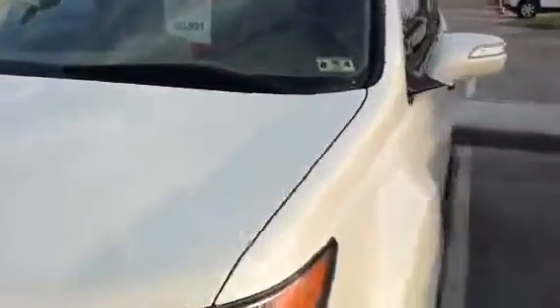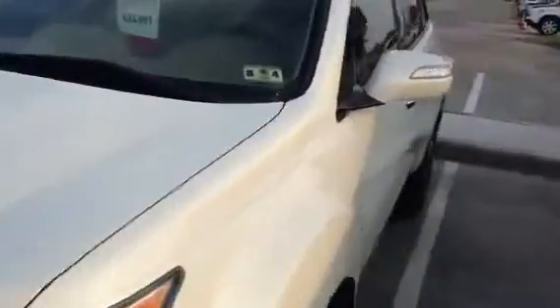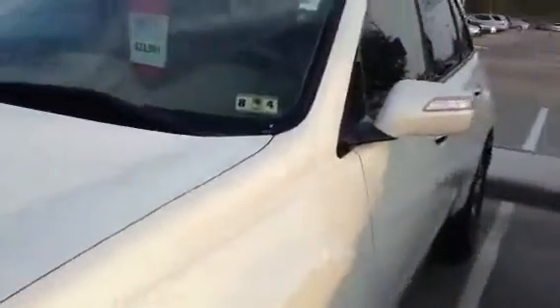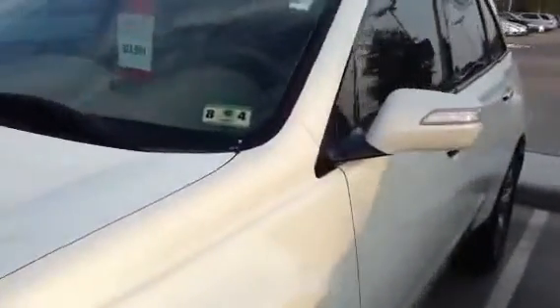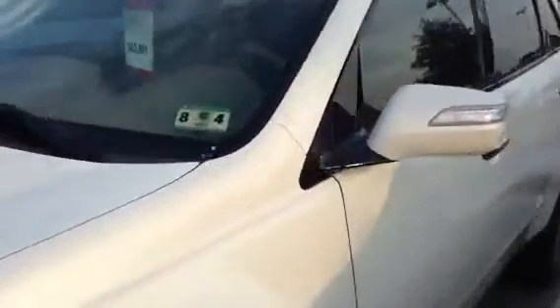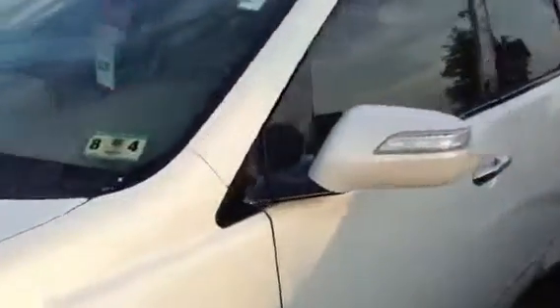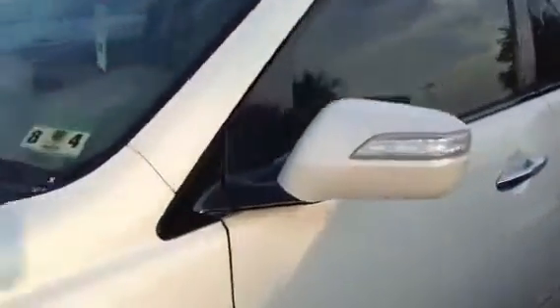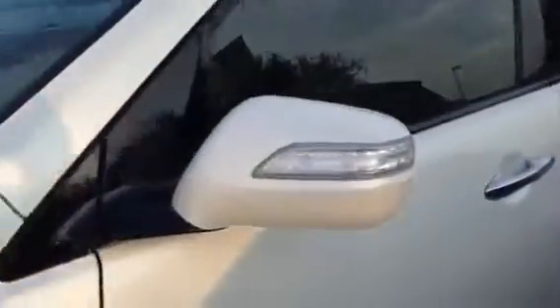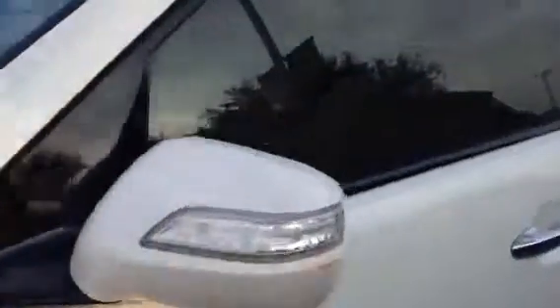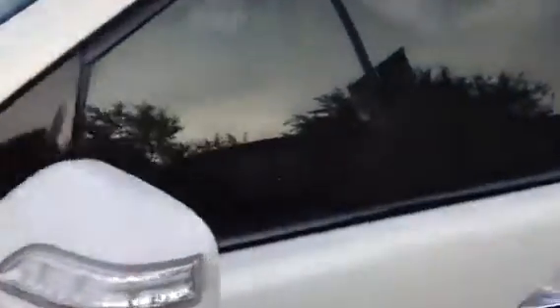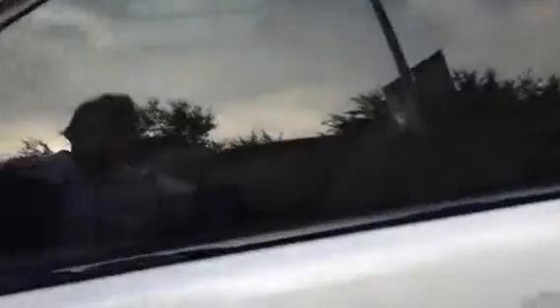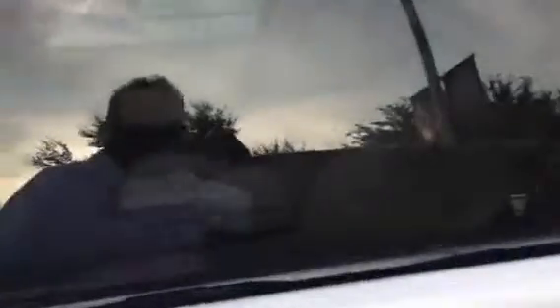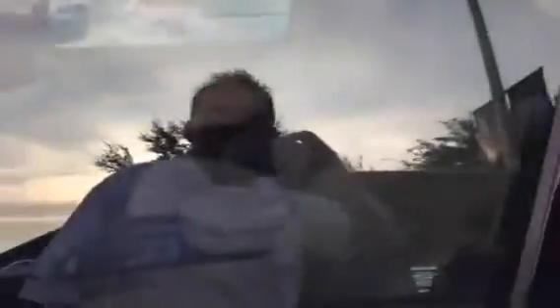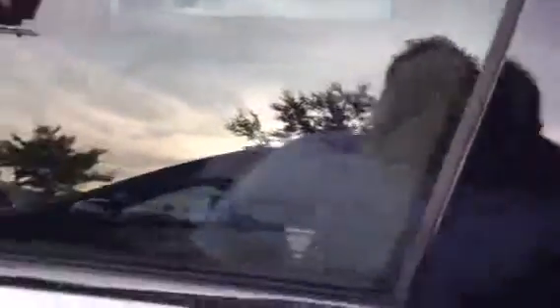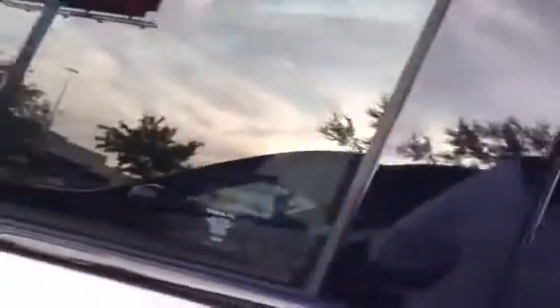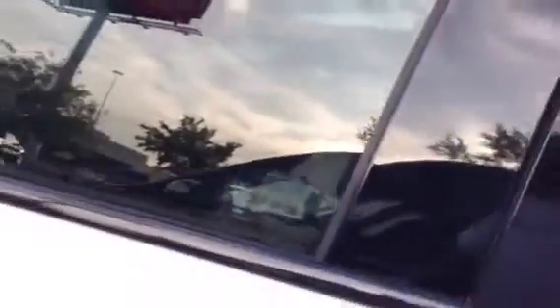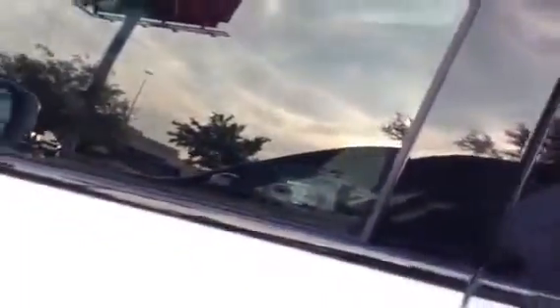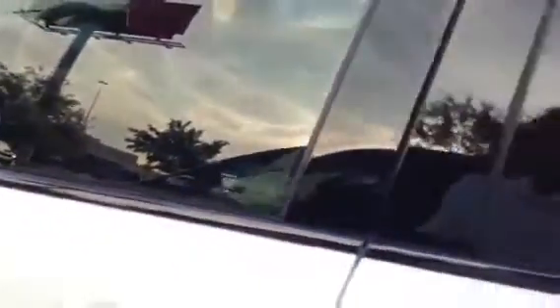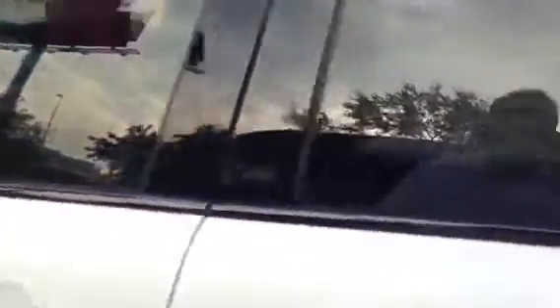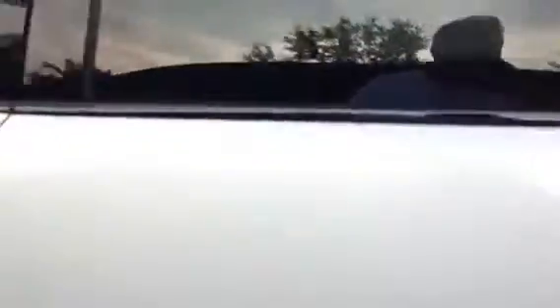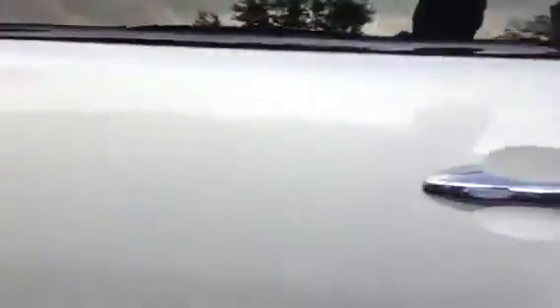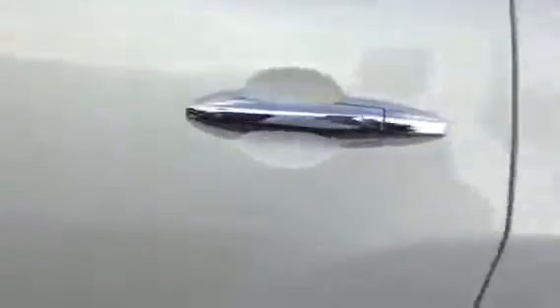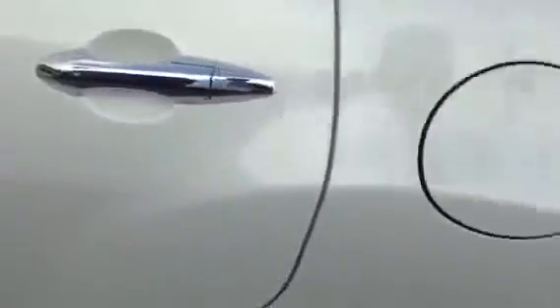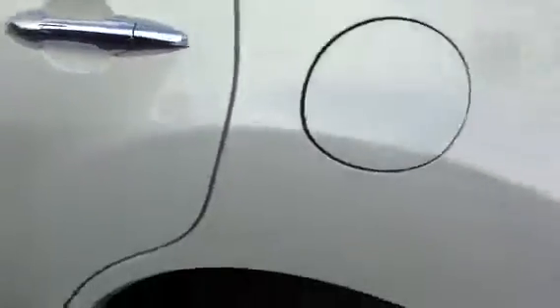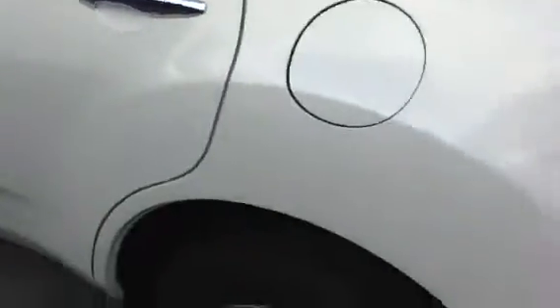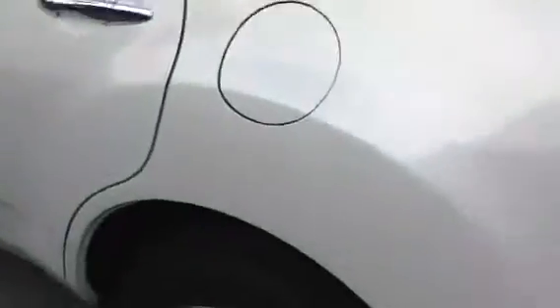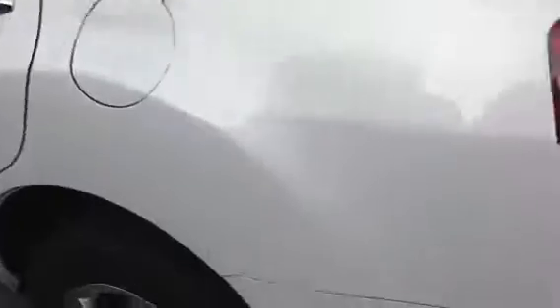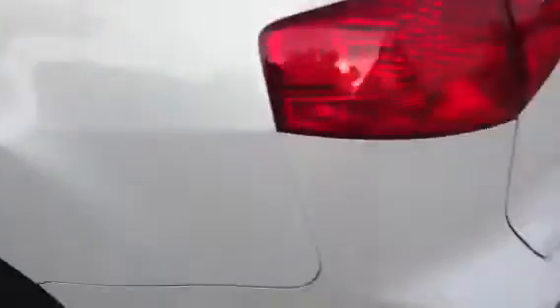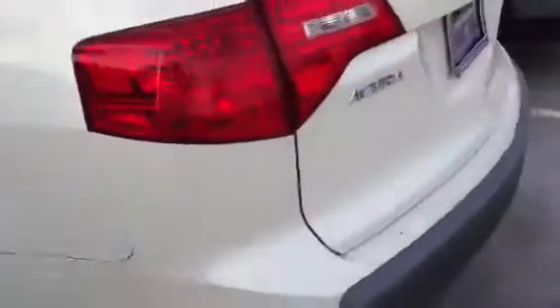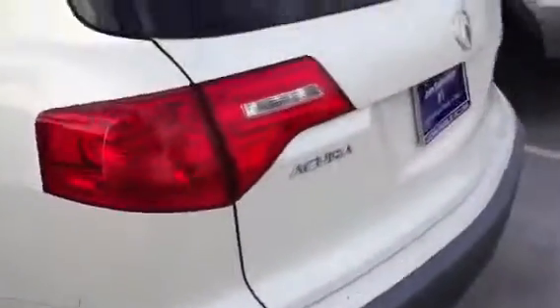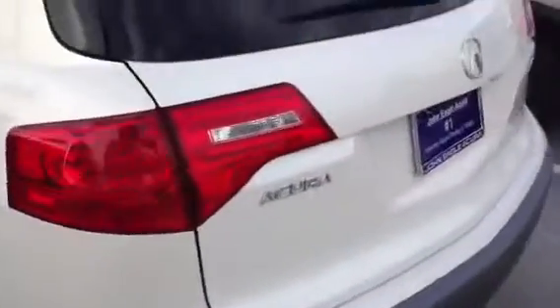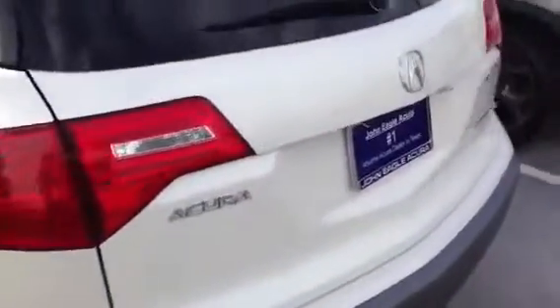It's white with the parchment interior, which is a very popular color. It has a navigation system, very clean inside and out, looking around the vehicle.